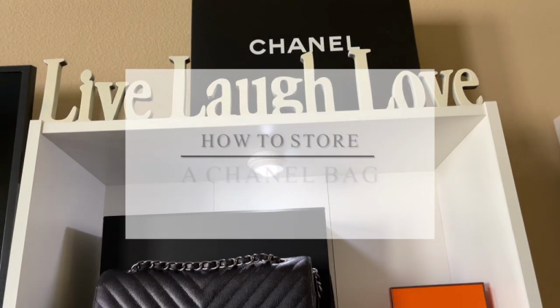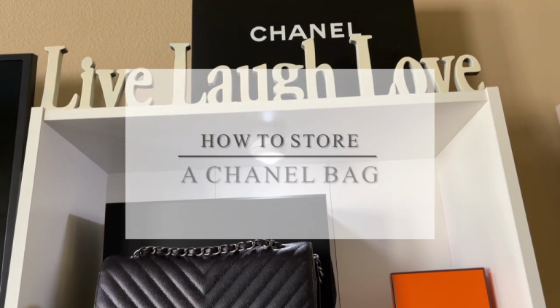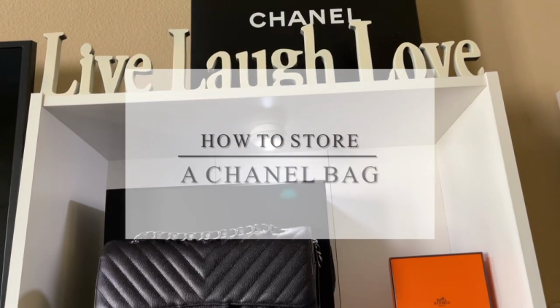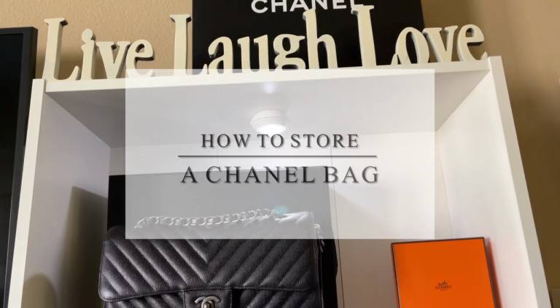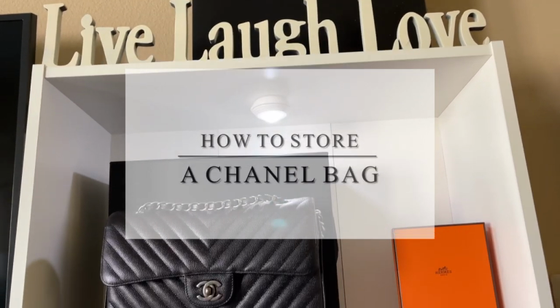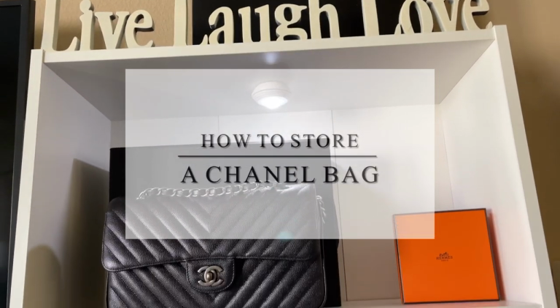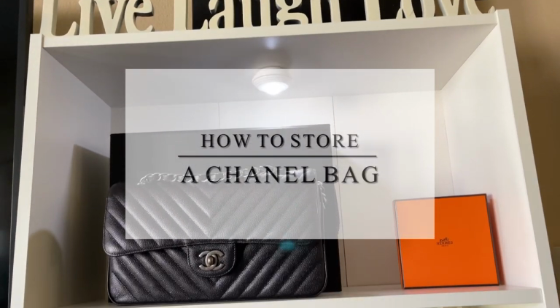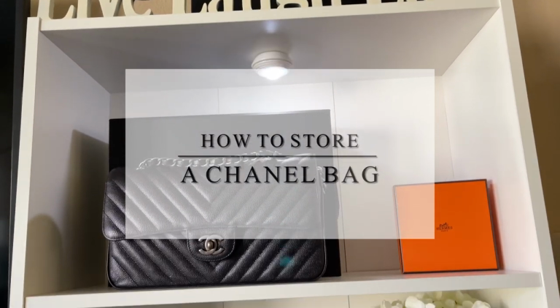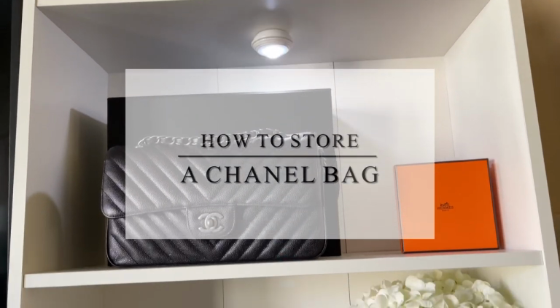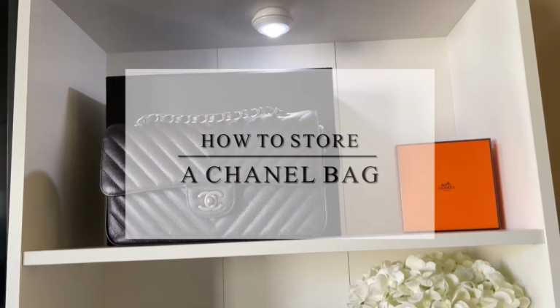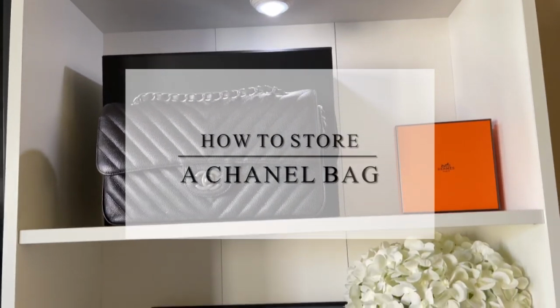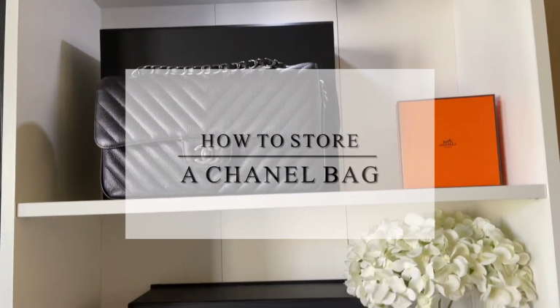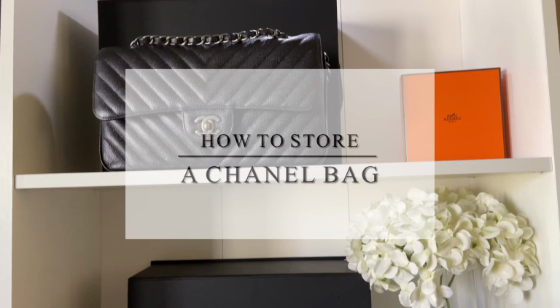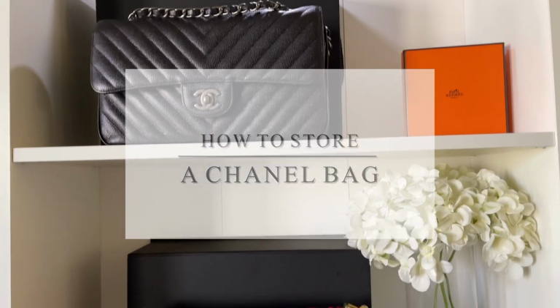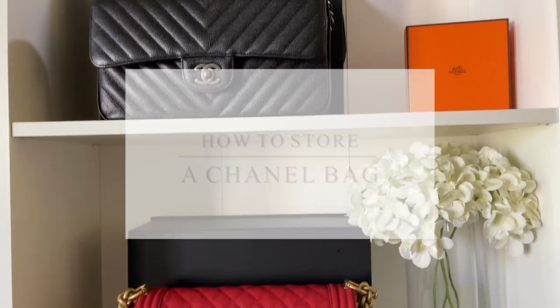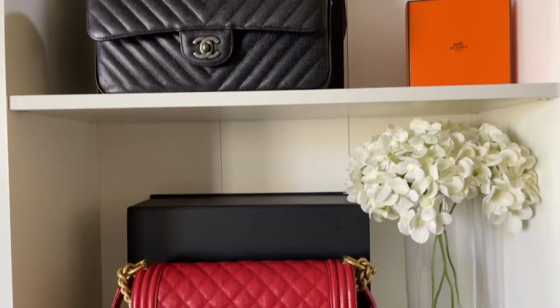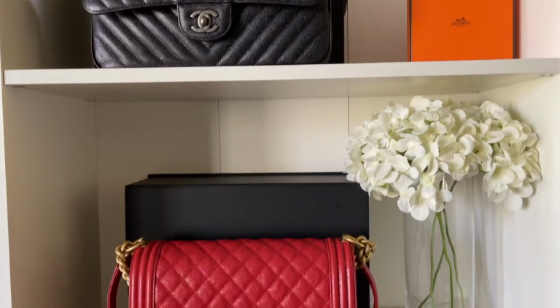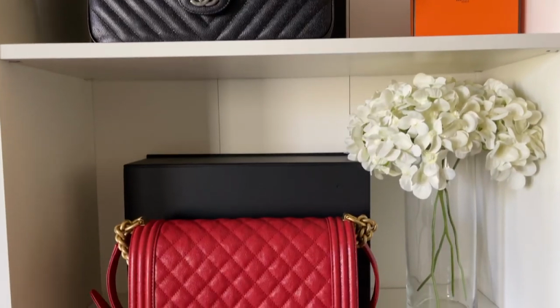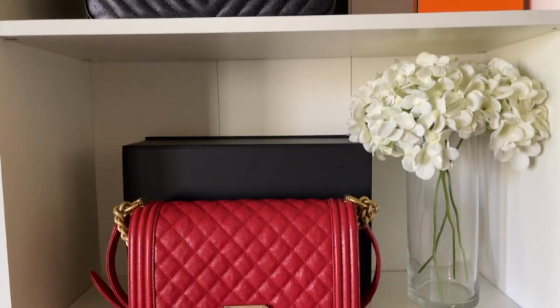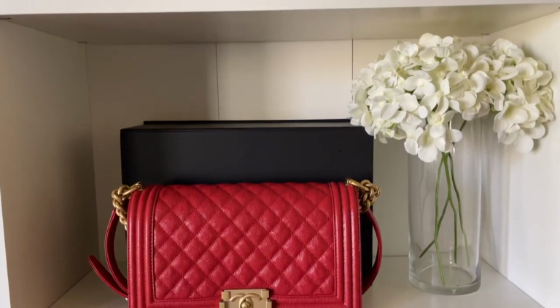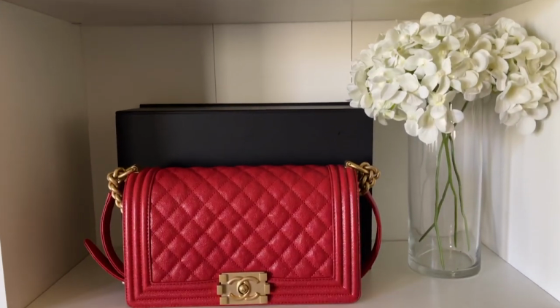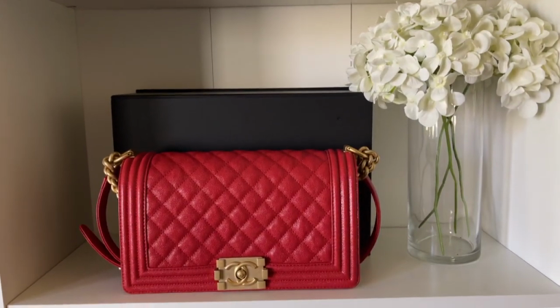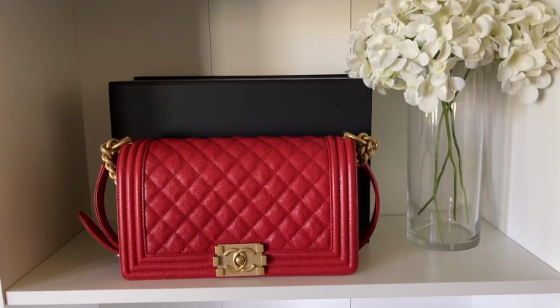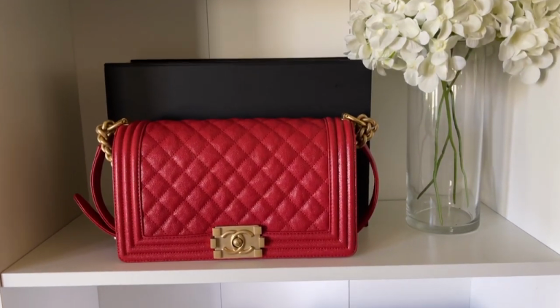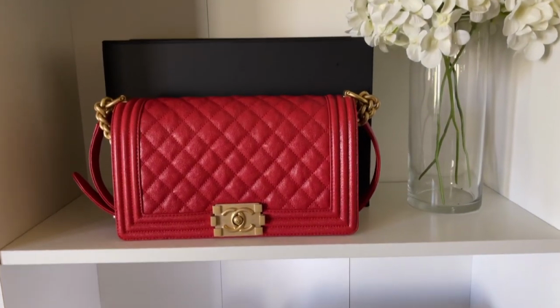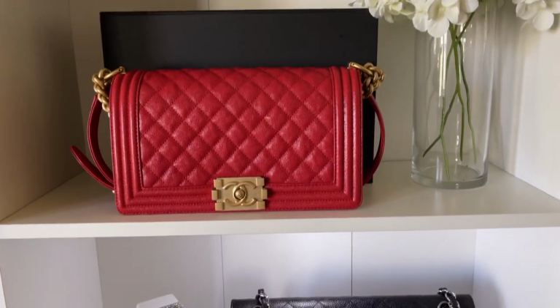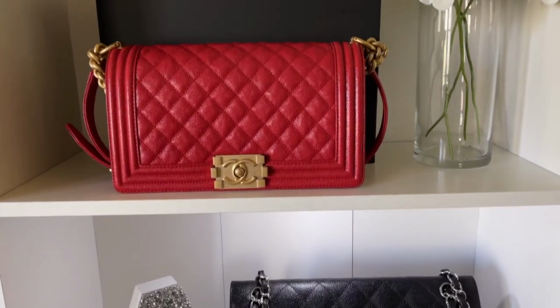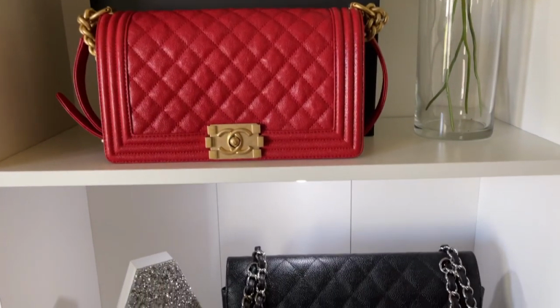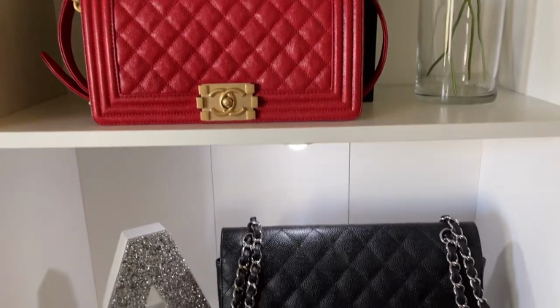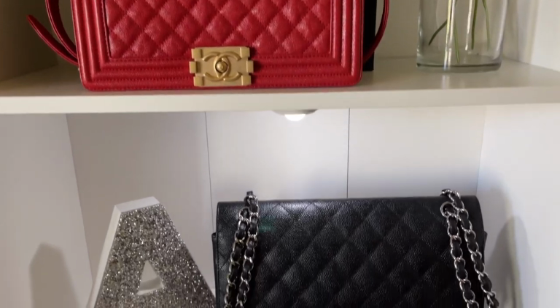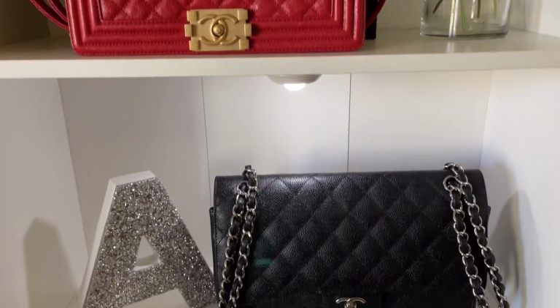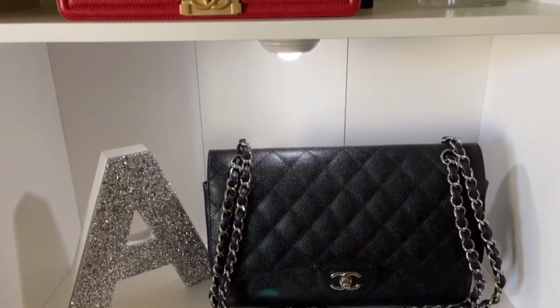Hi guys, welcome back to my channel. For today's video, I'm going to show you how I store and safely tuck the chain of my Chanel handbags.